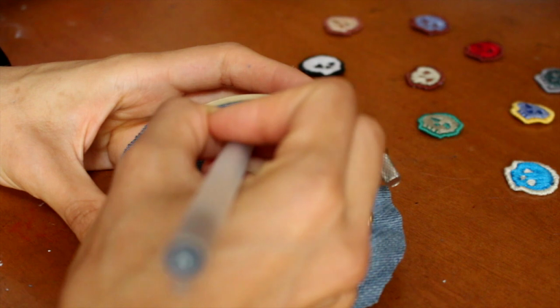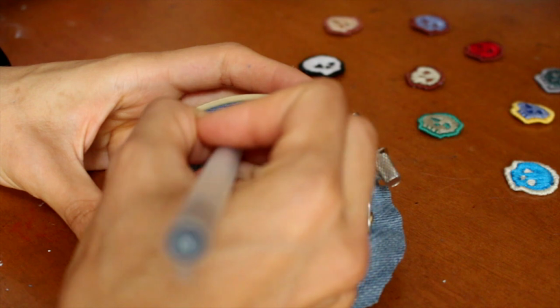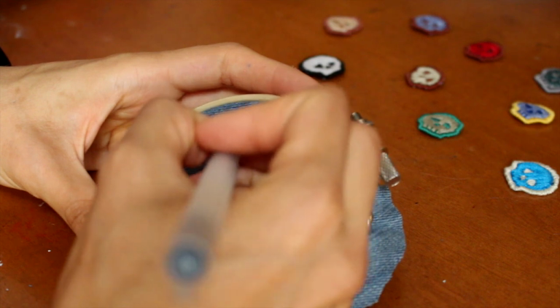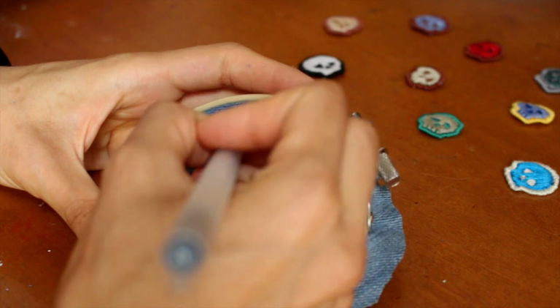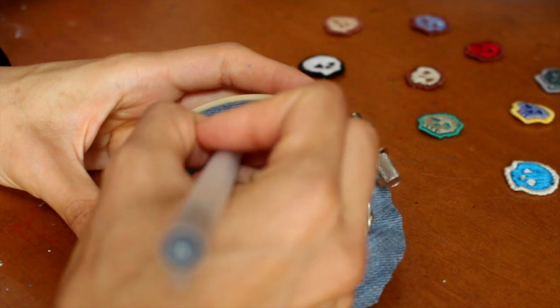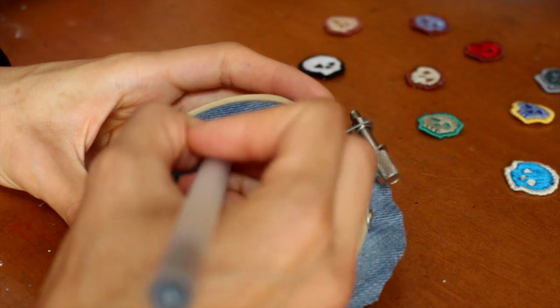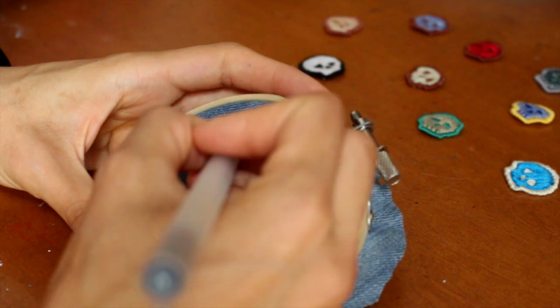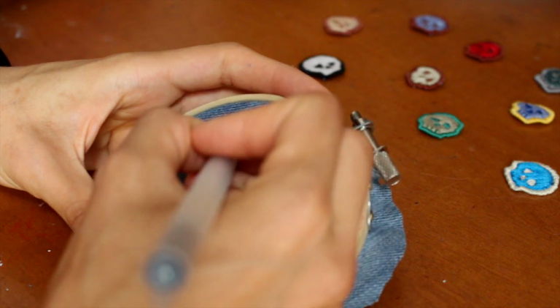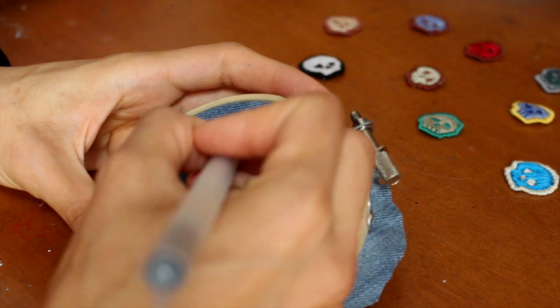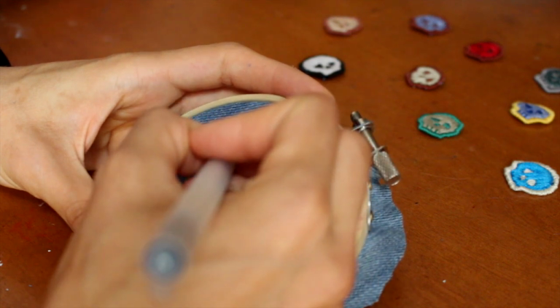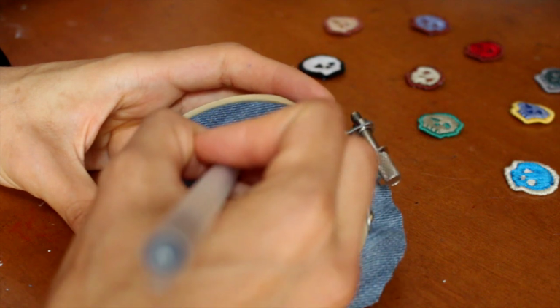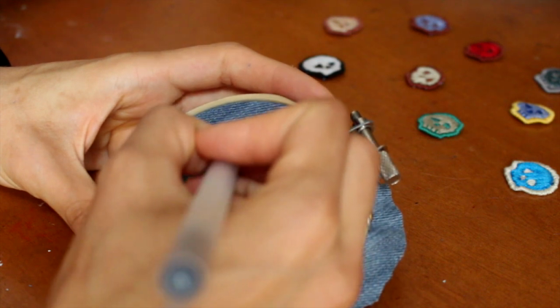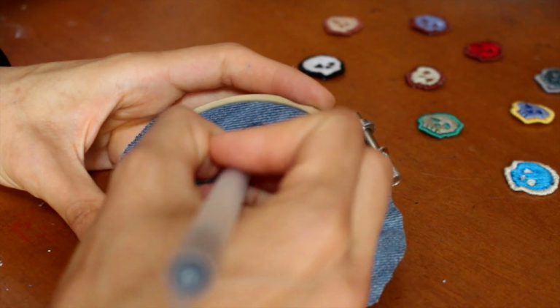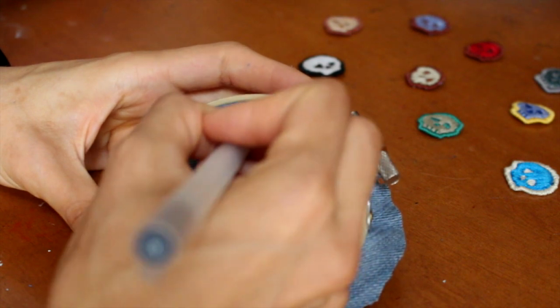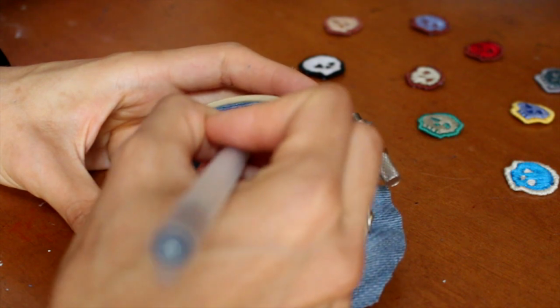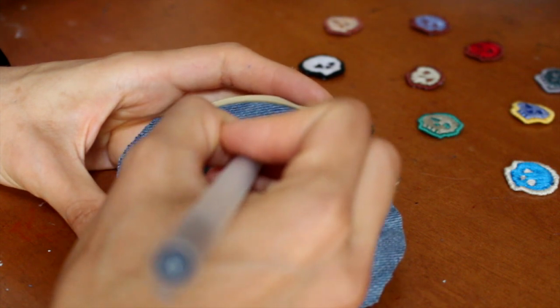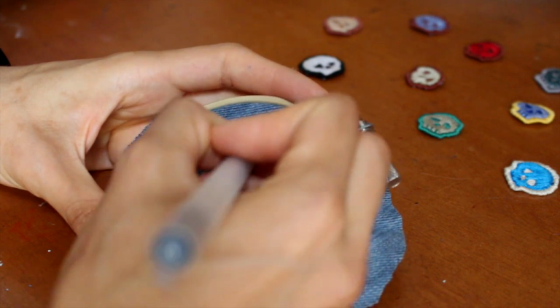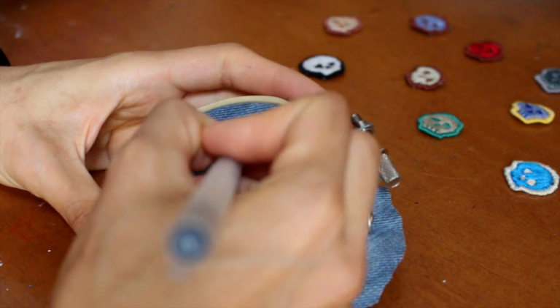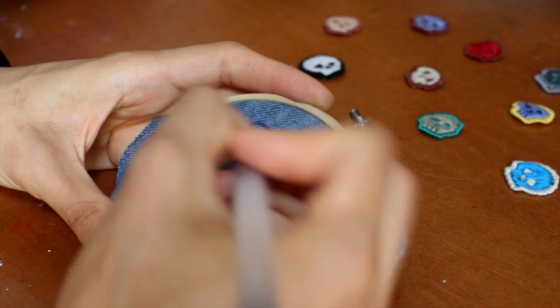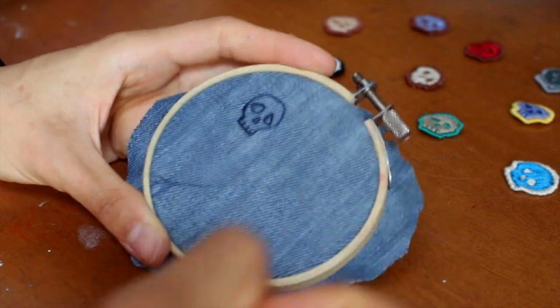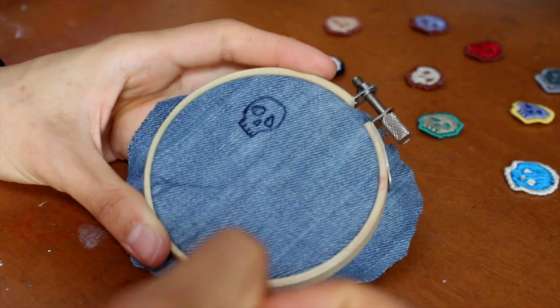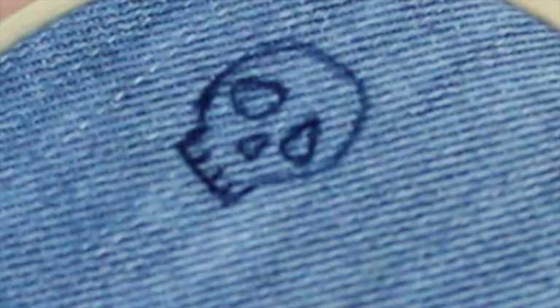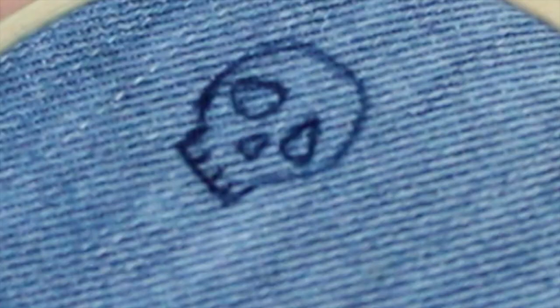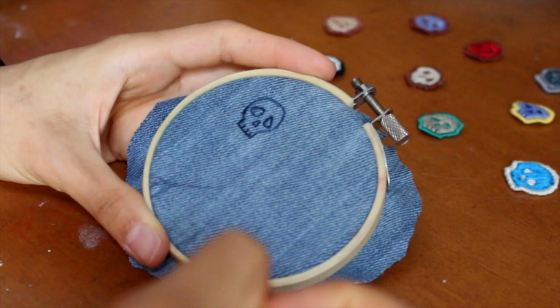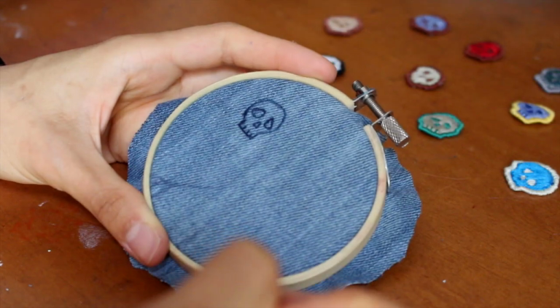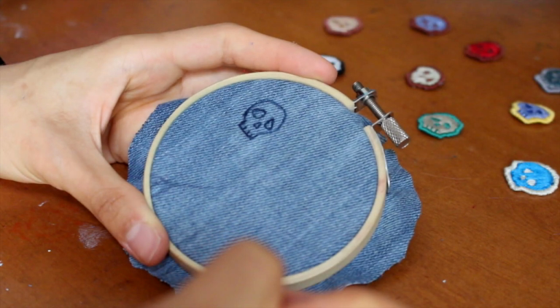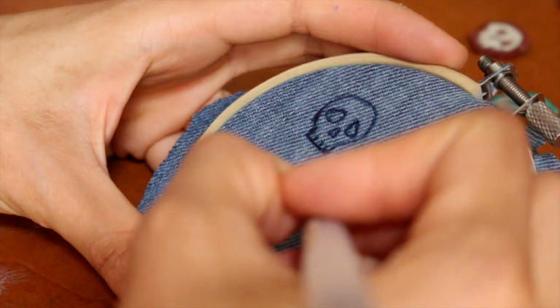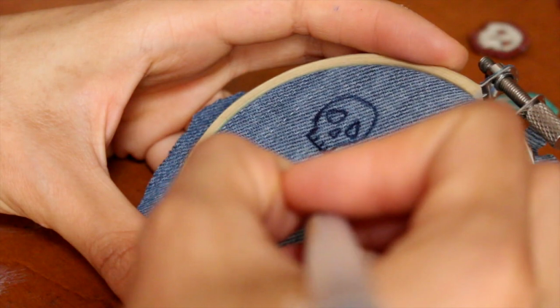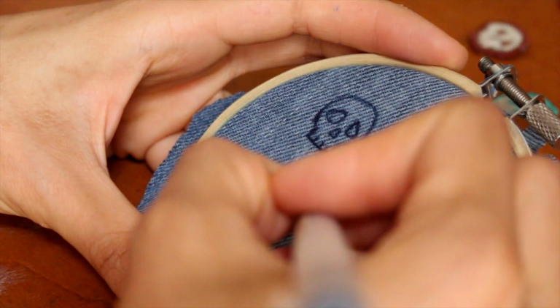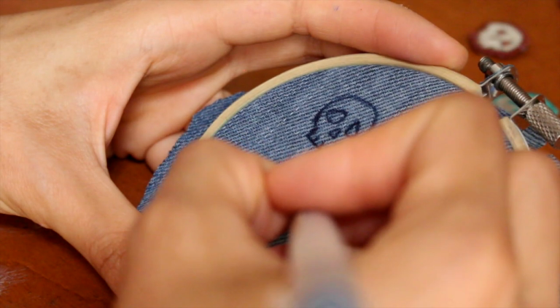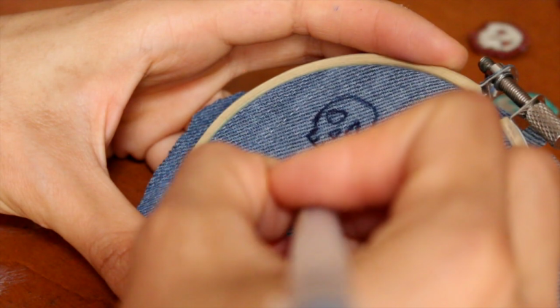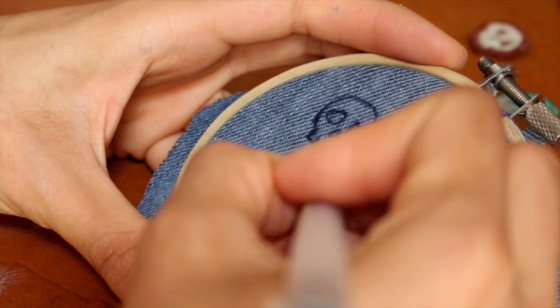And now you can just draw out your little skulls. It really doesn't matter how ugly it looks — you can just kind of fix that later as you stitch.